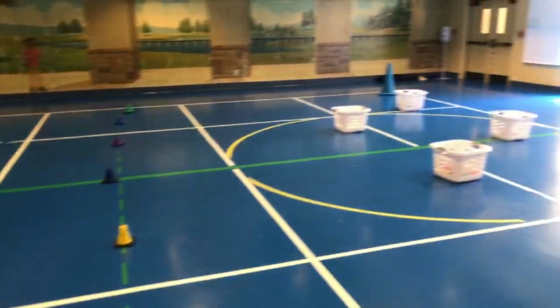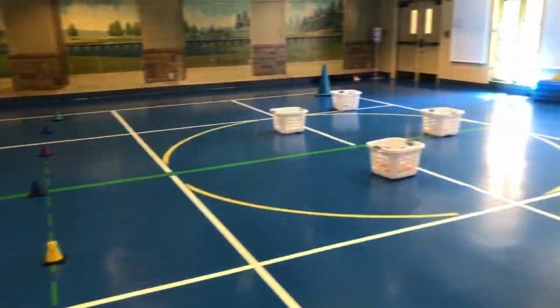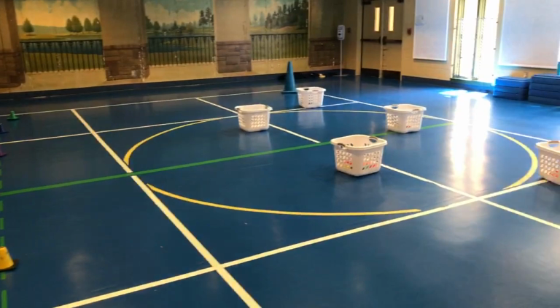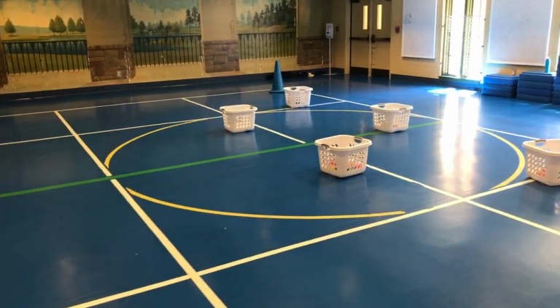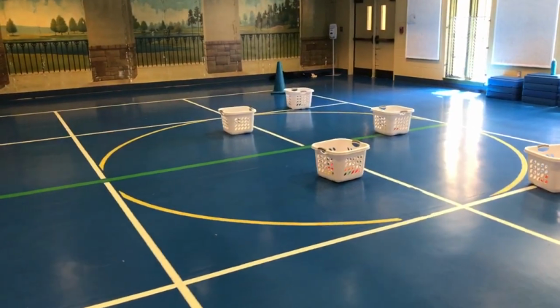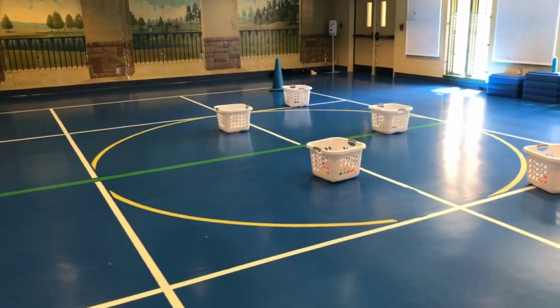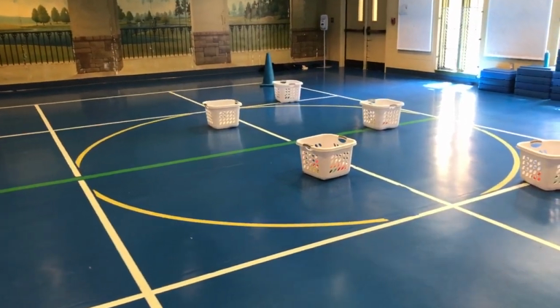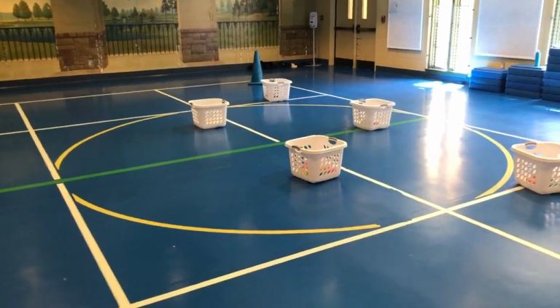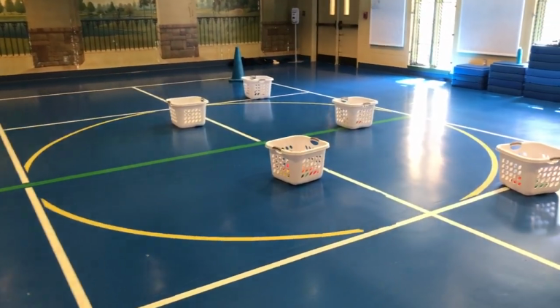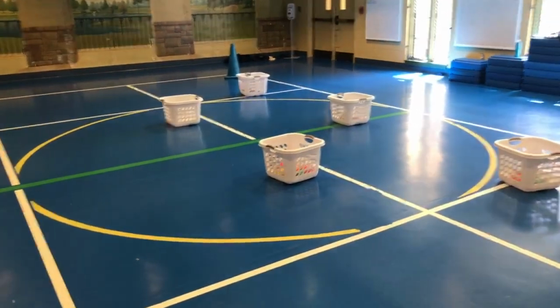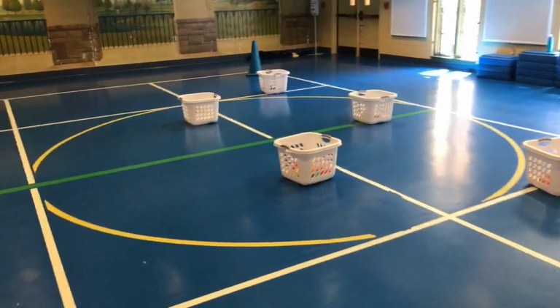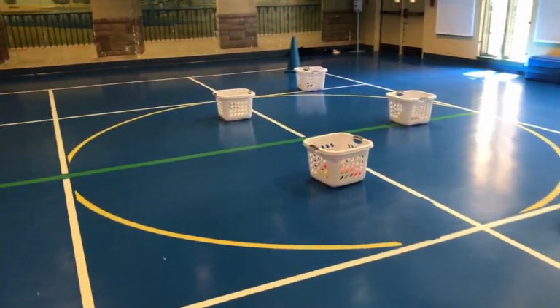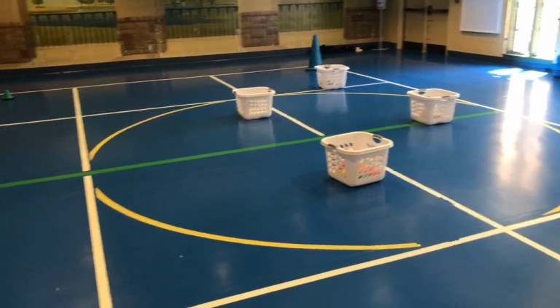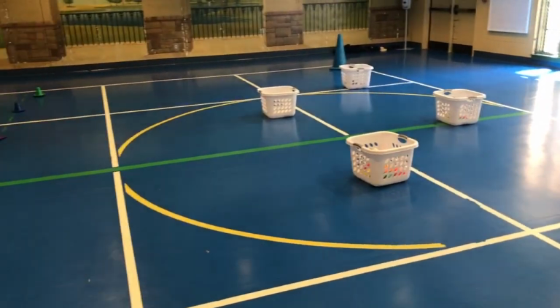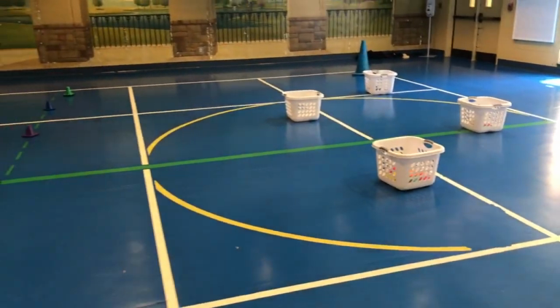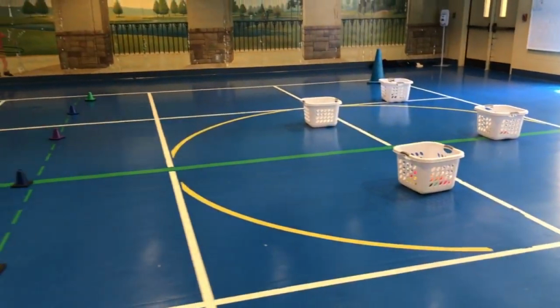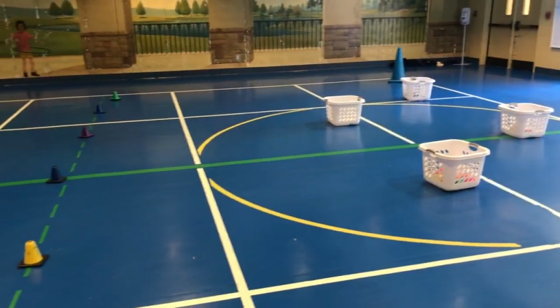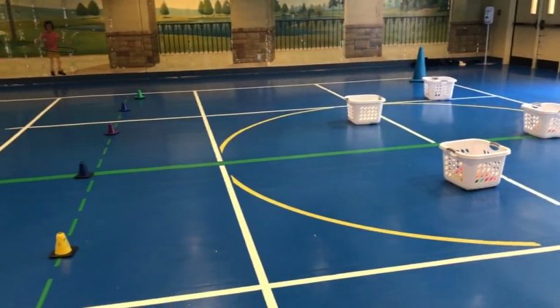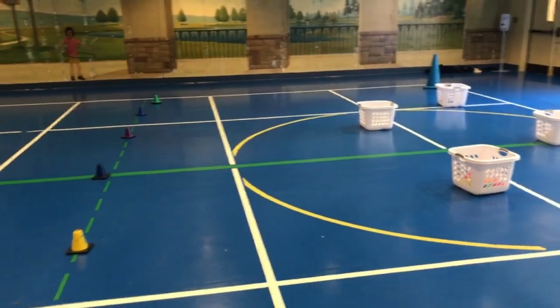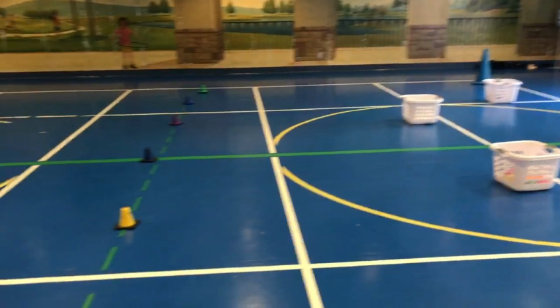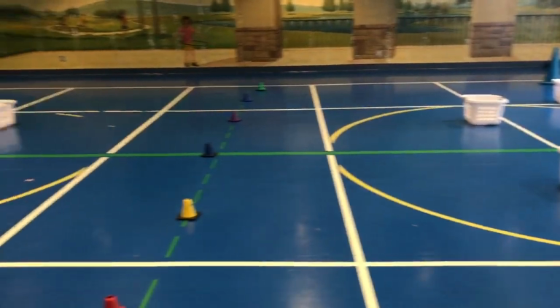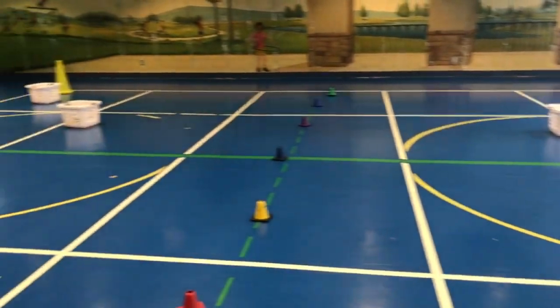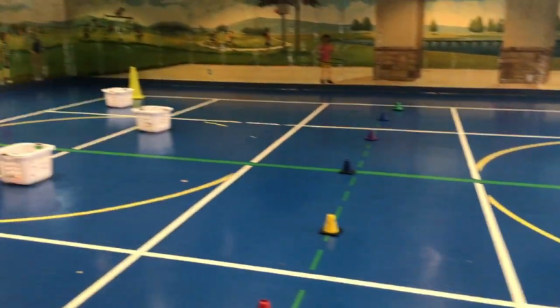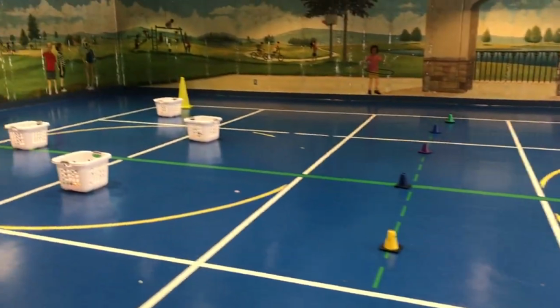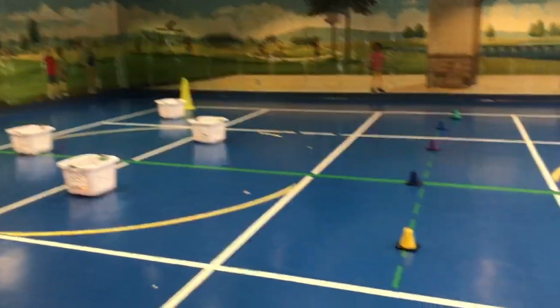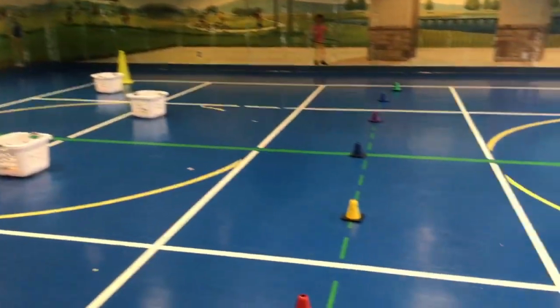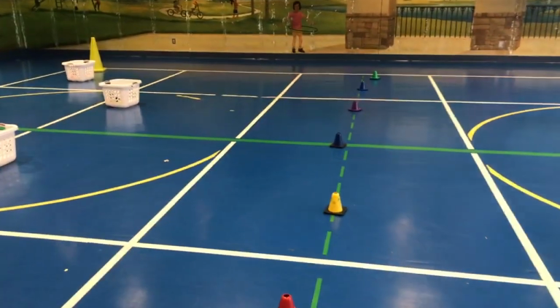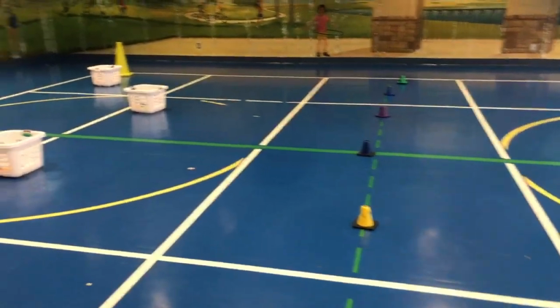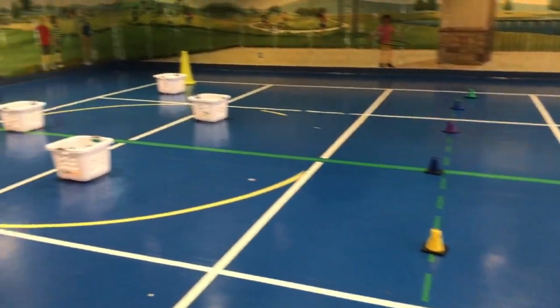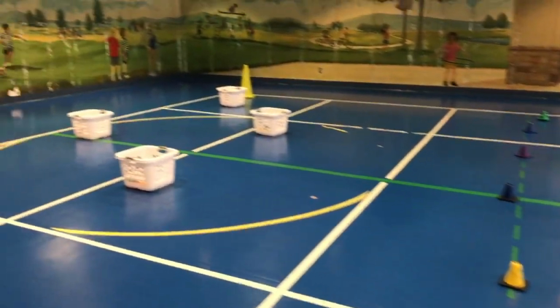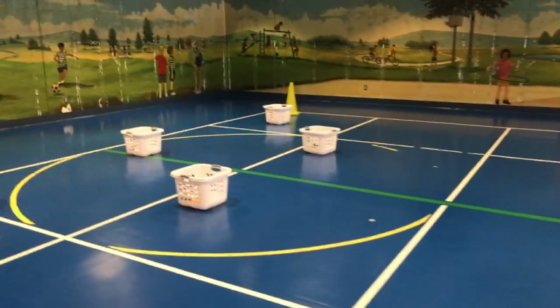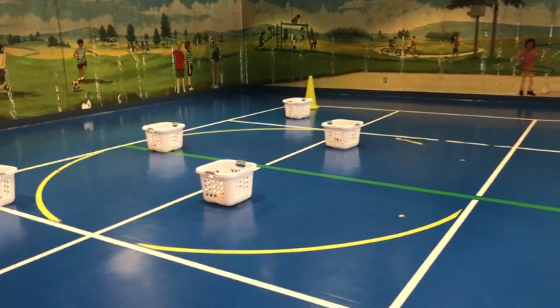Okay students, on the command go, start underhand tossing. We're working on stepping with our opposite foot, tossing the ball across the midline and into the baskets.